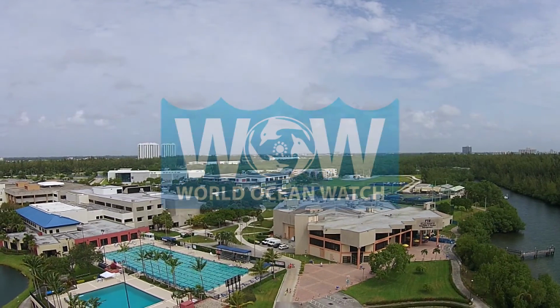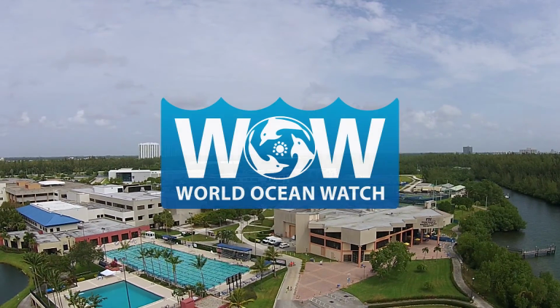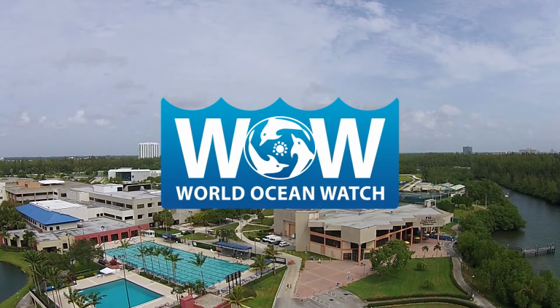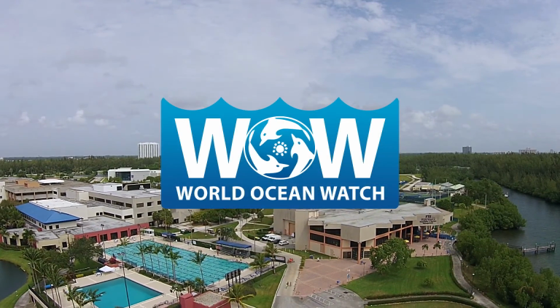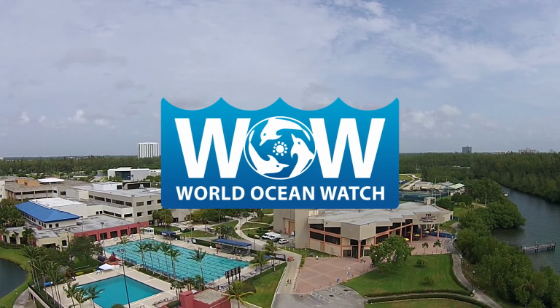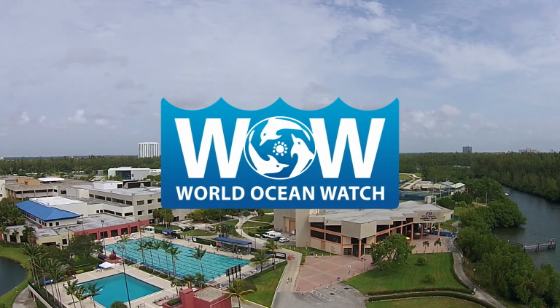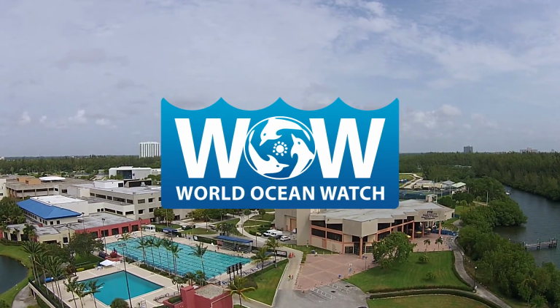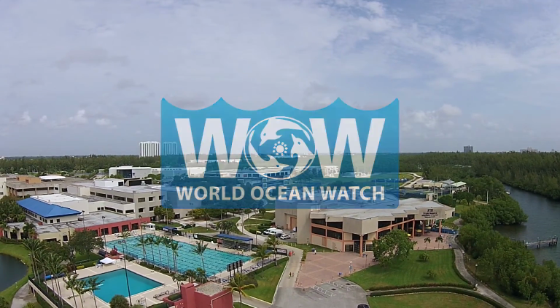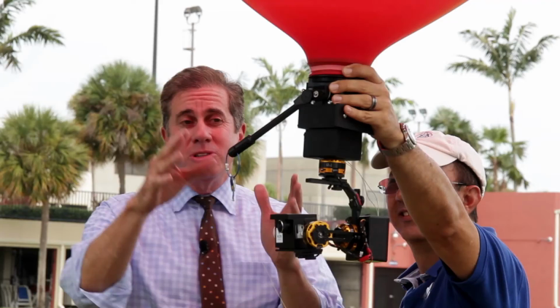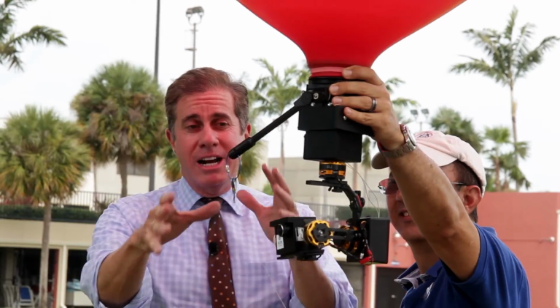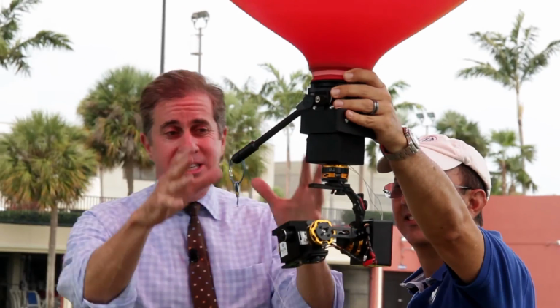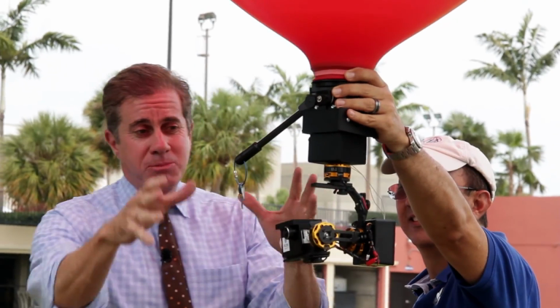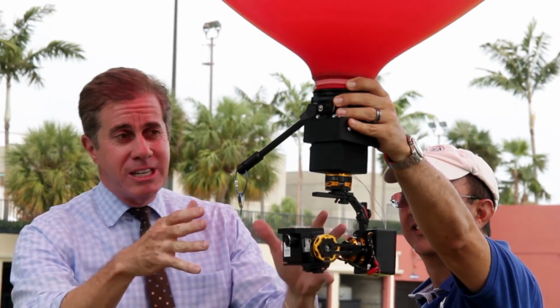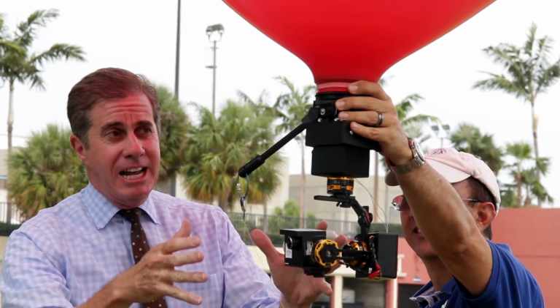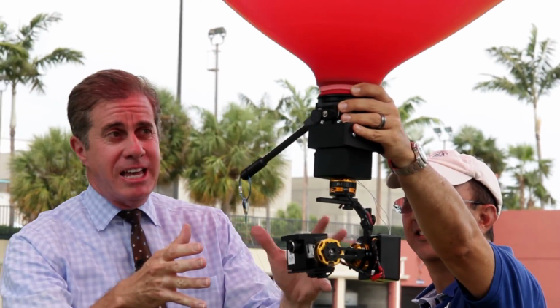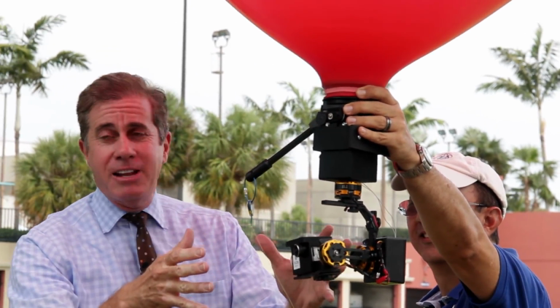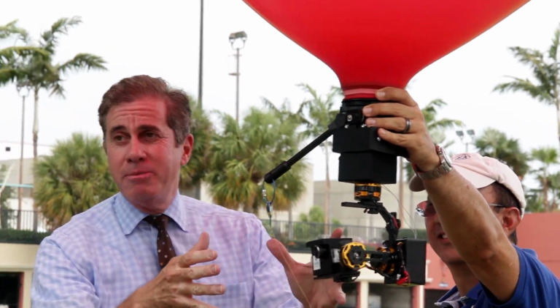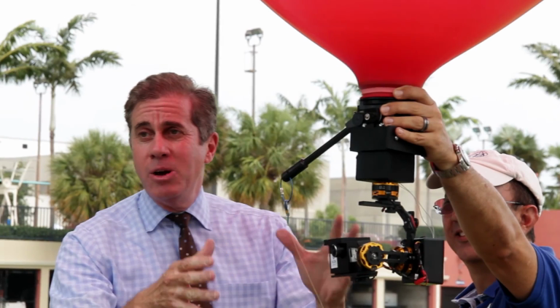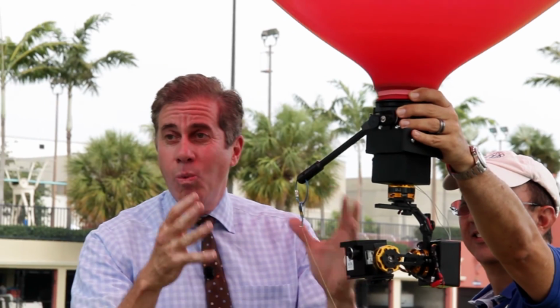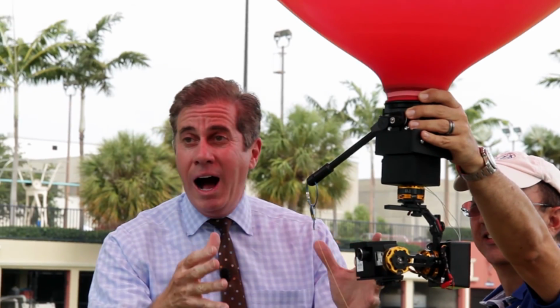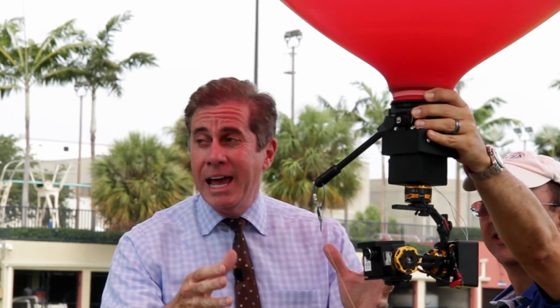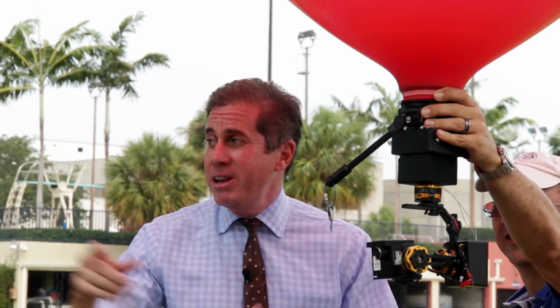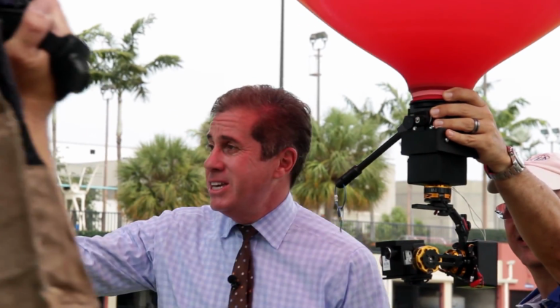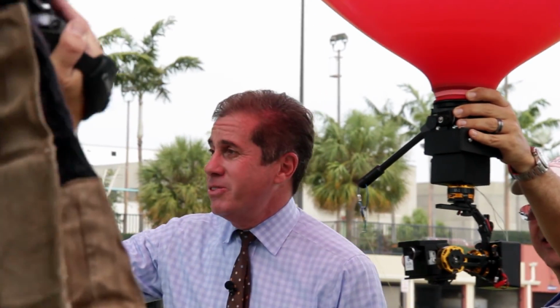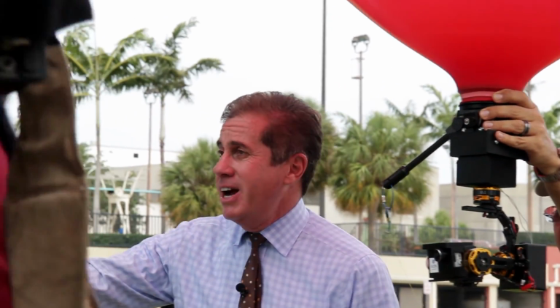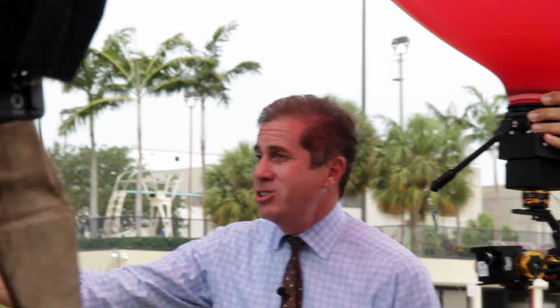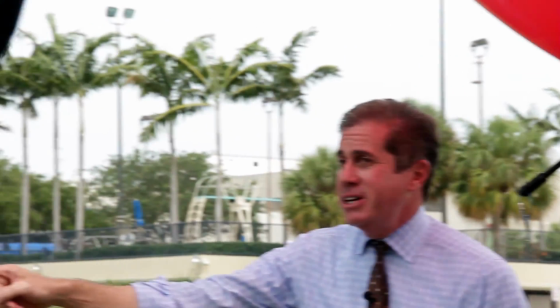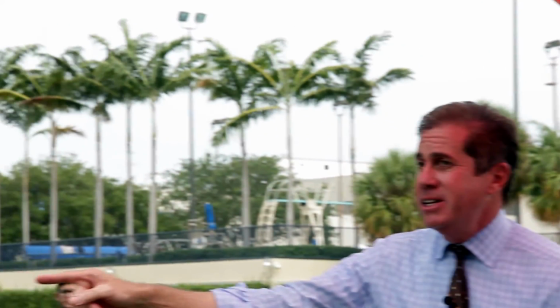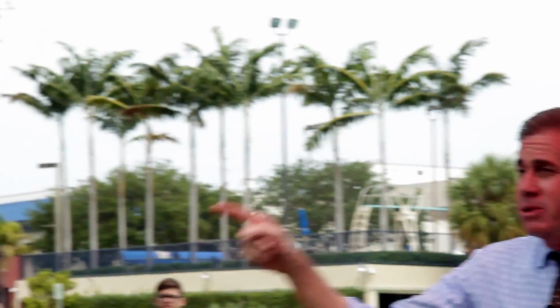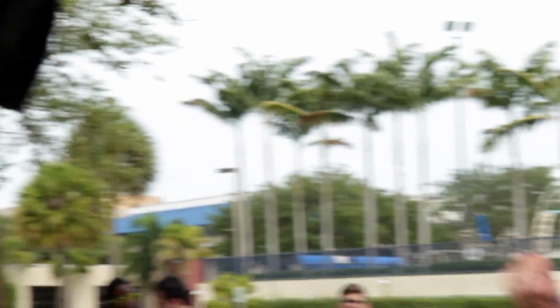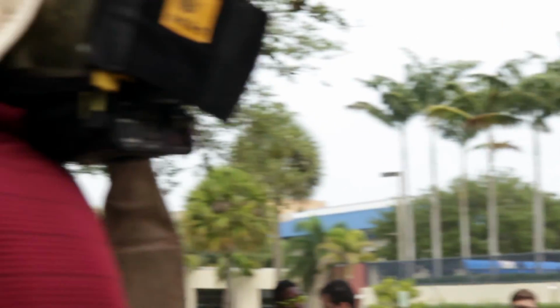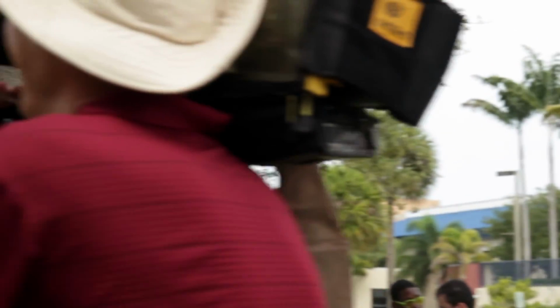I'm Ari Odzer and this is a big red balloon with all kinds of gizmos and gadgets hanging from it. Why? And what do these kids over here have to do with it? We're gonna show you coming up.